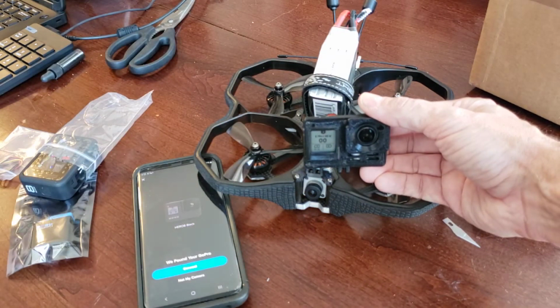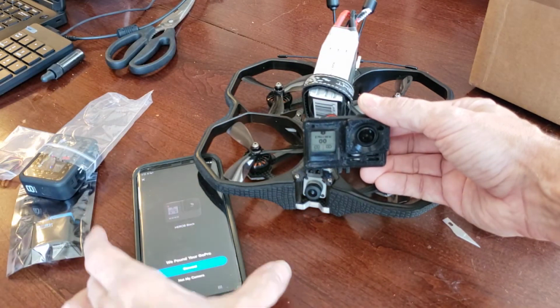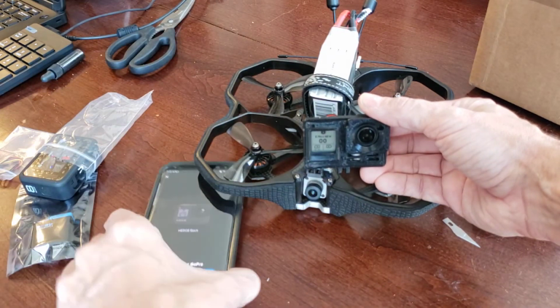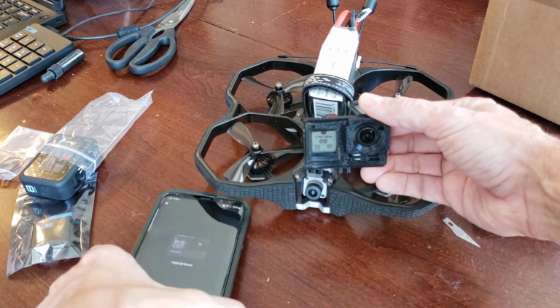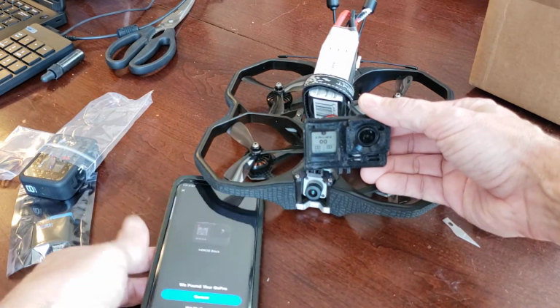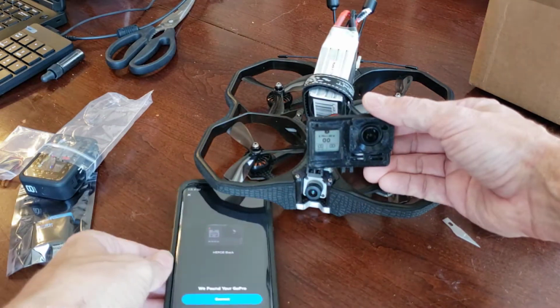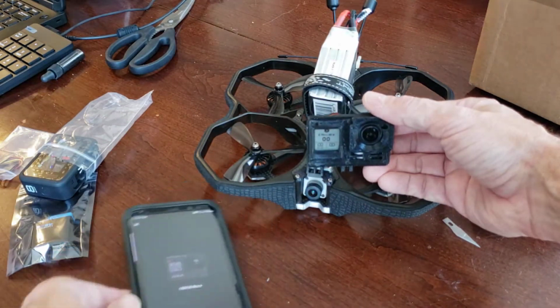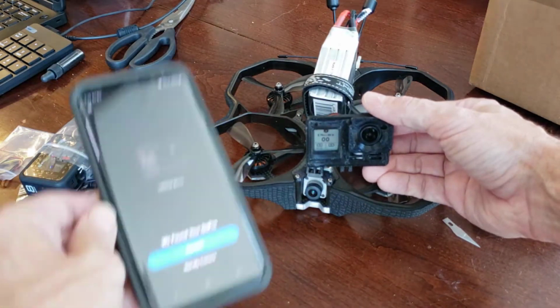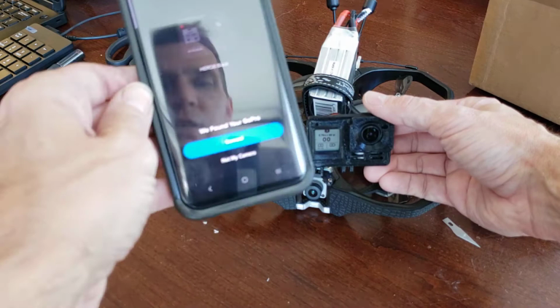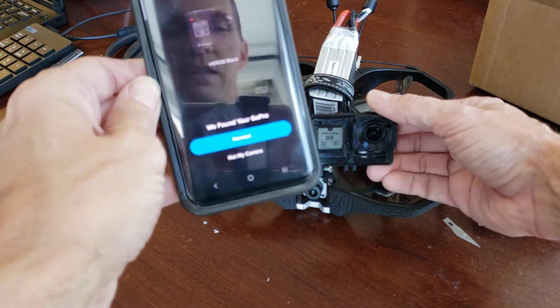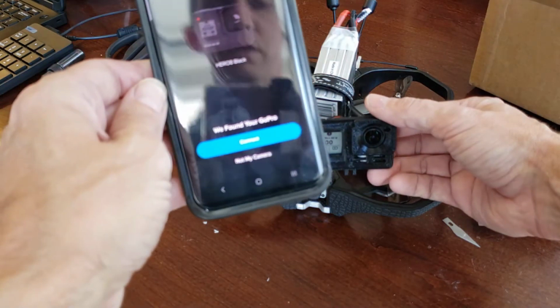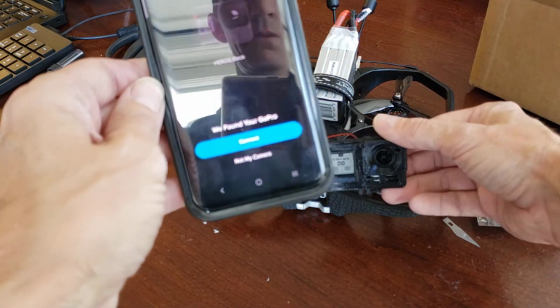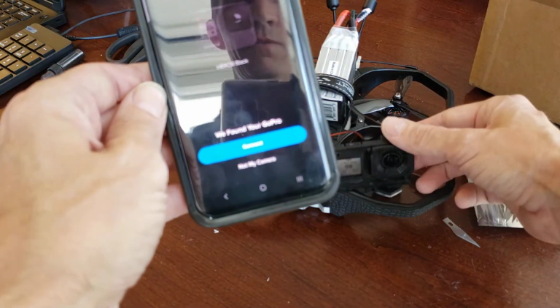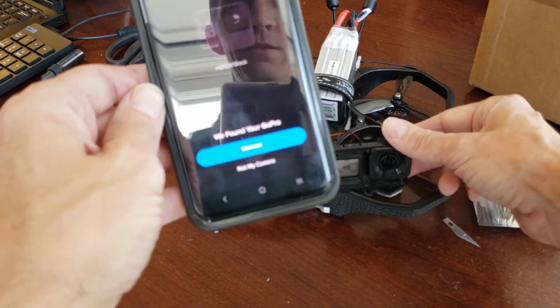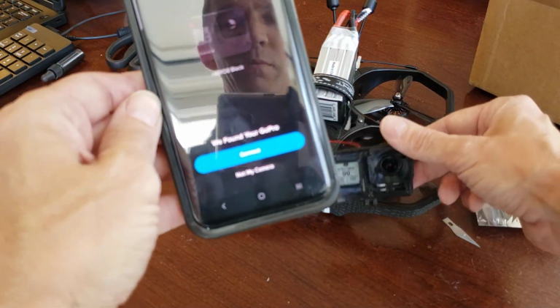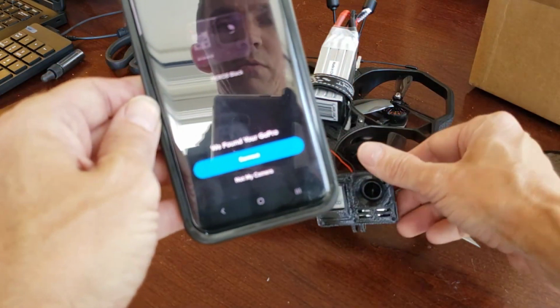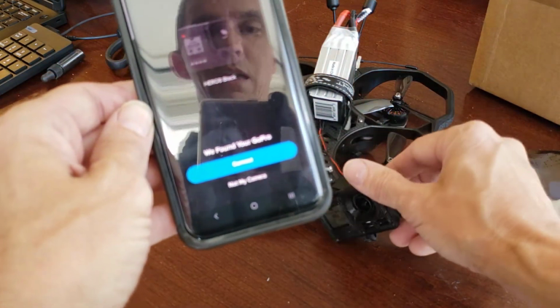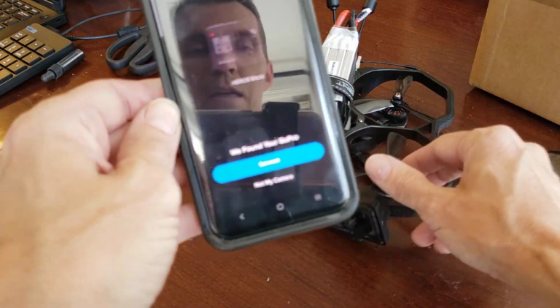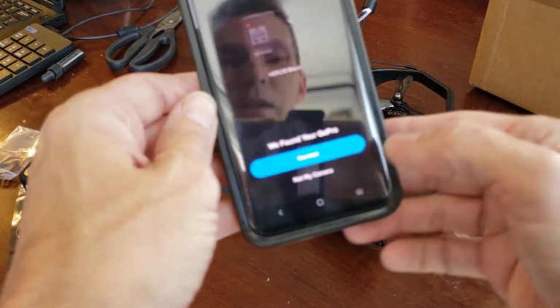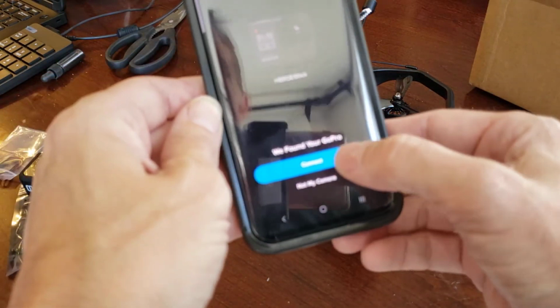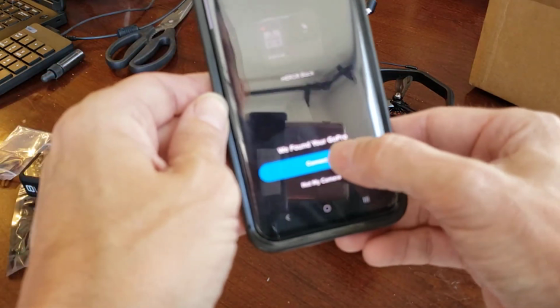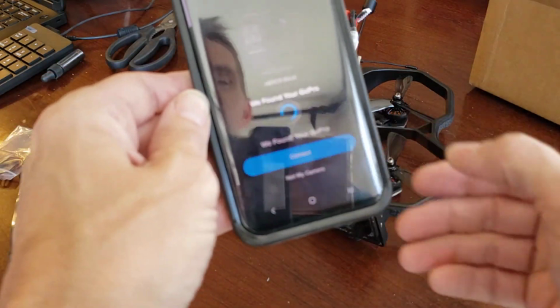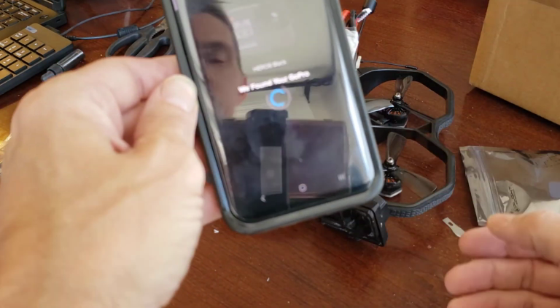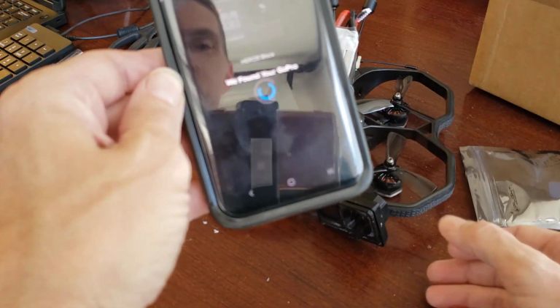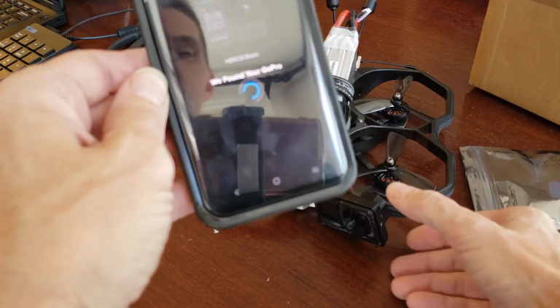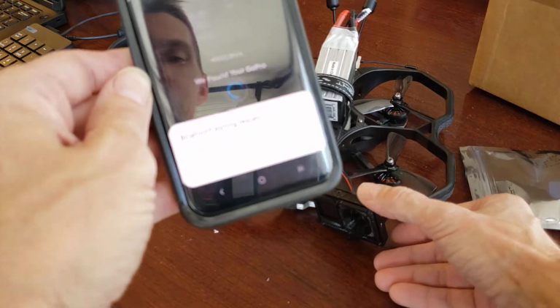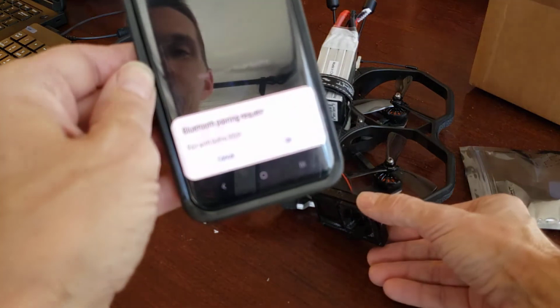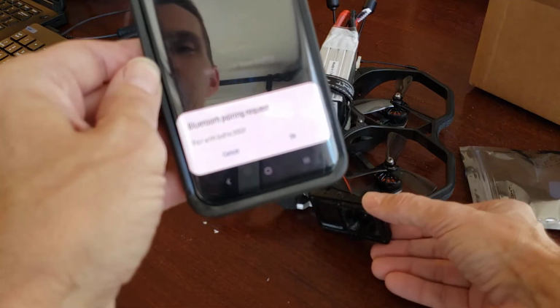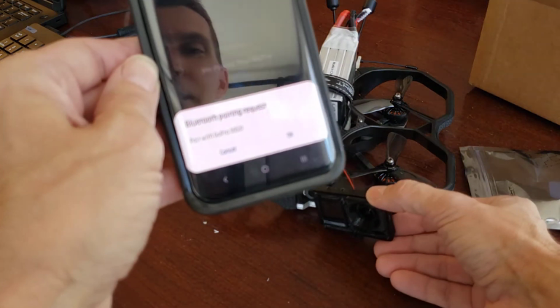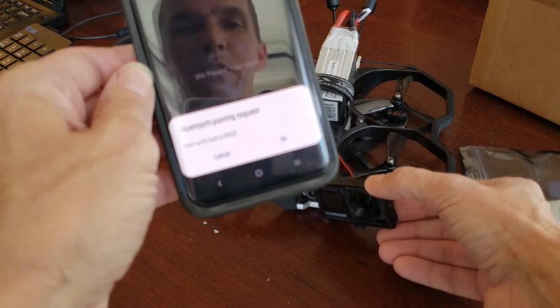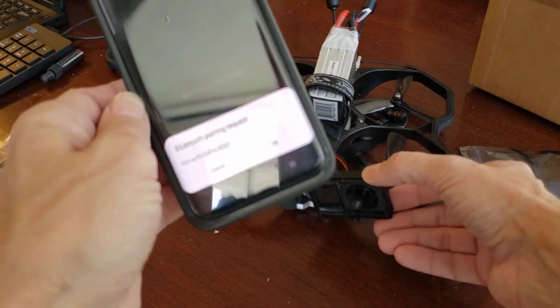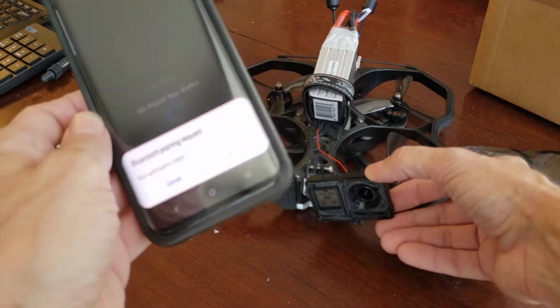We found your GoPro! There we go, we found your GoPro. Connect.